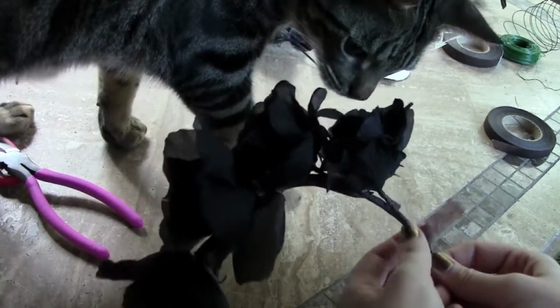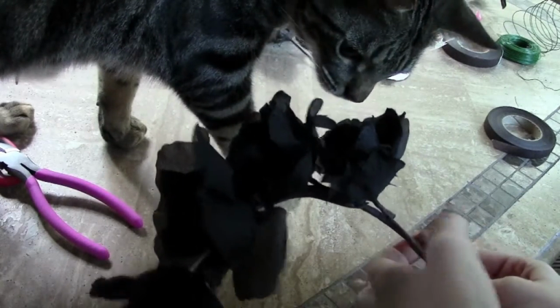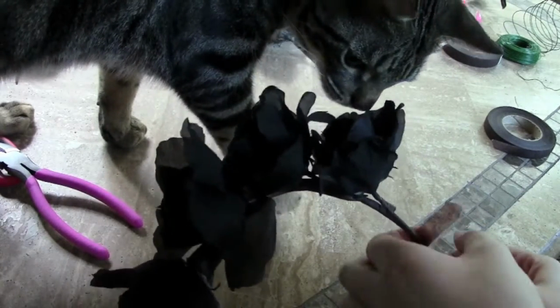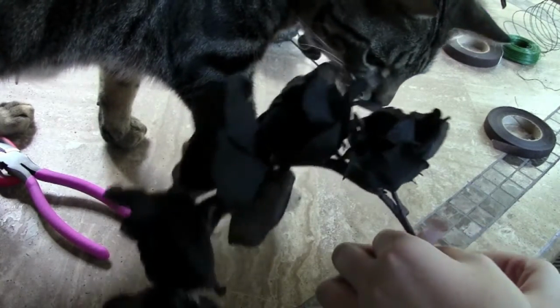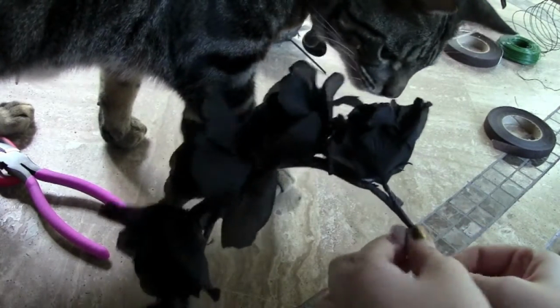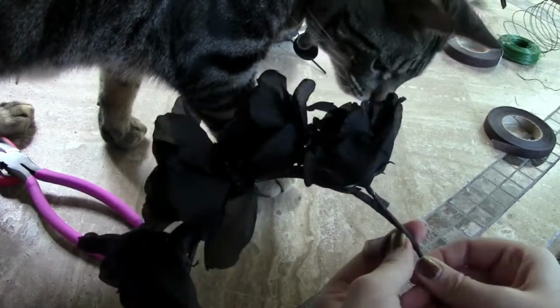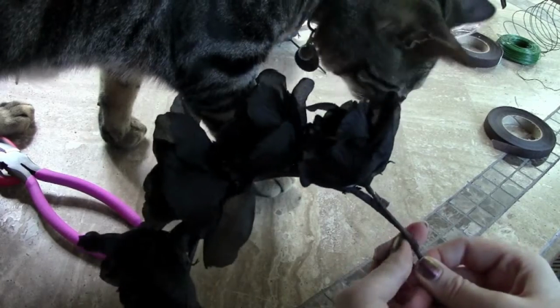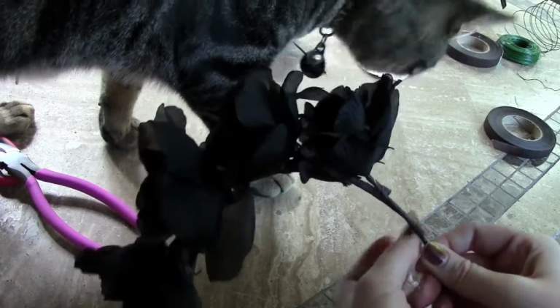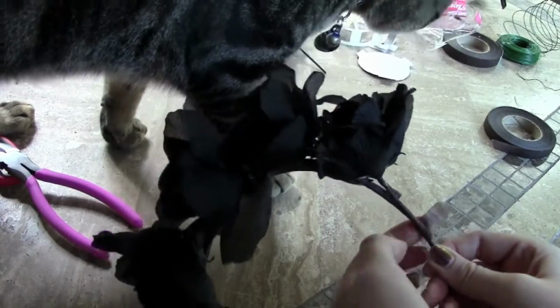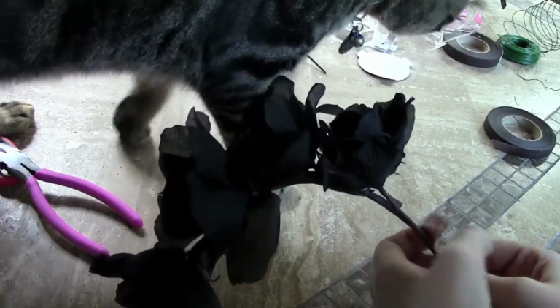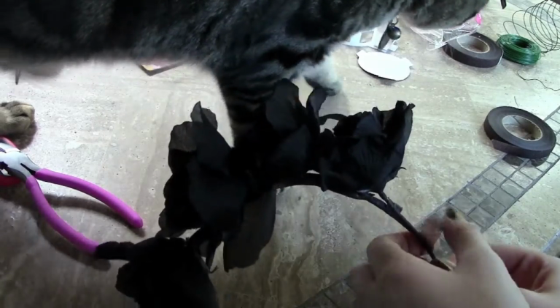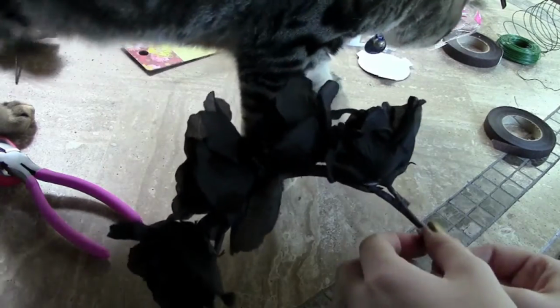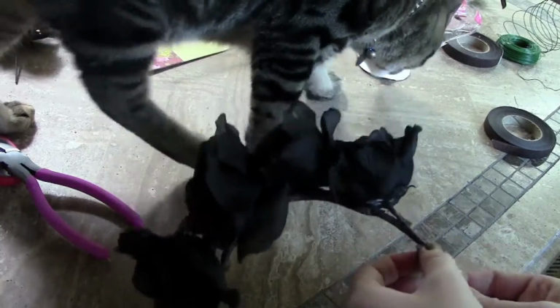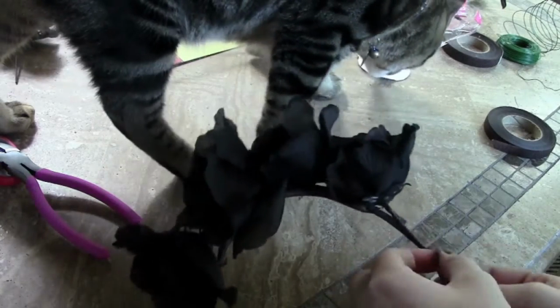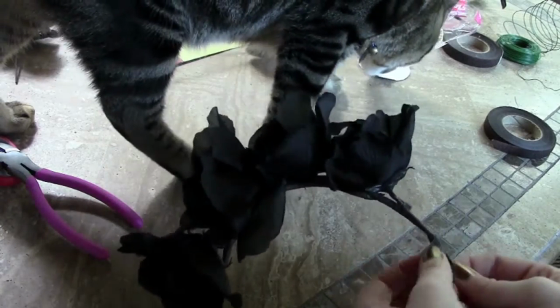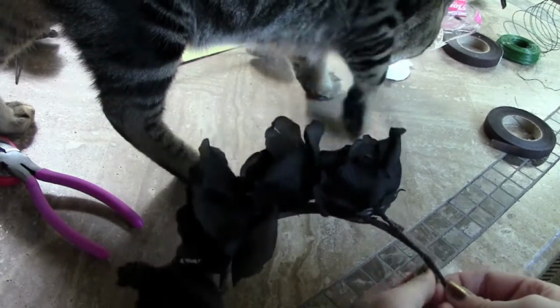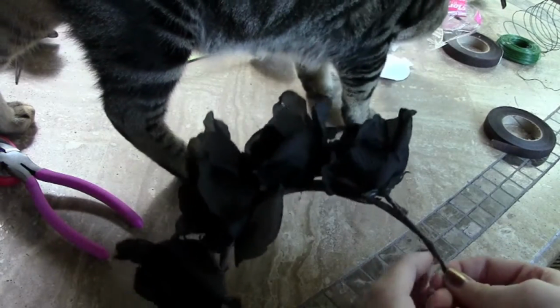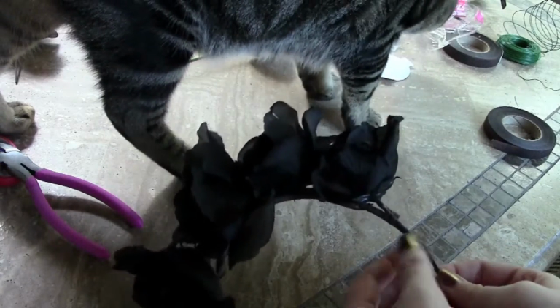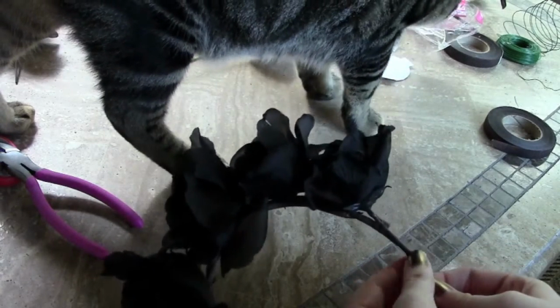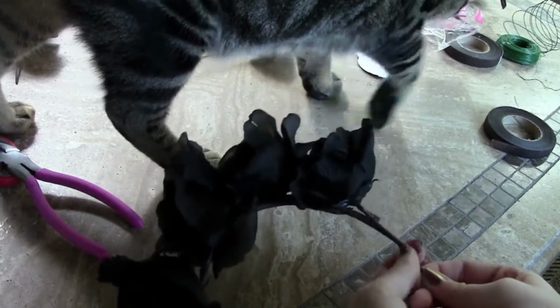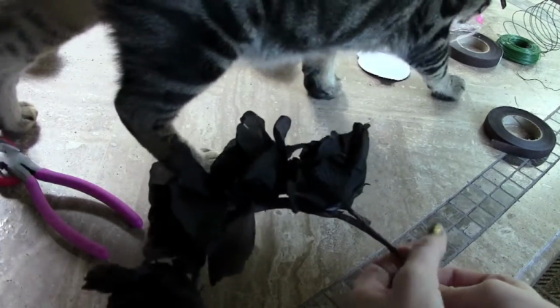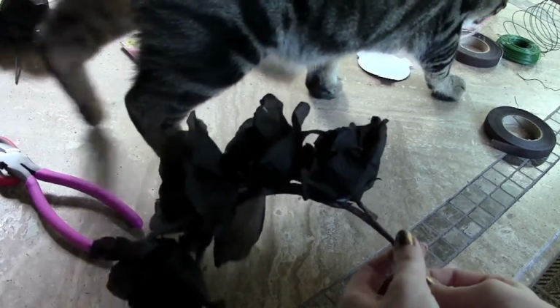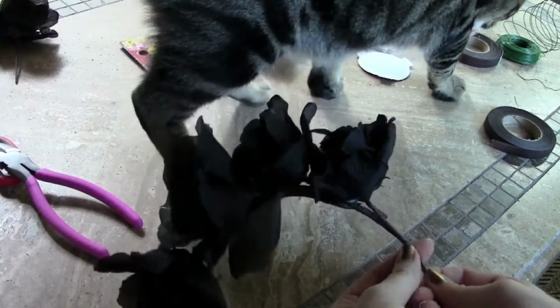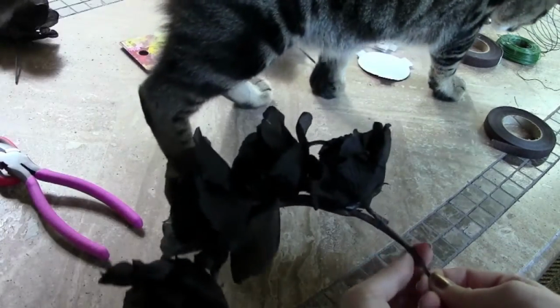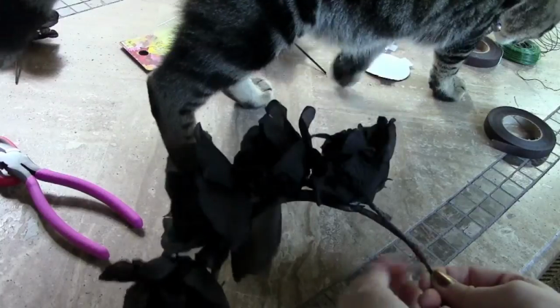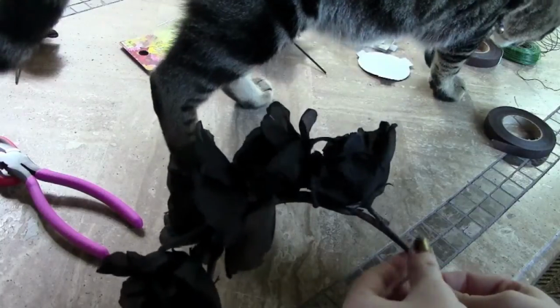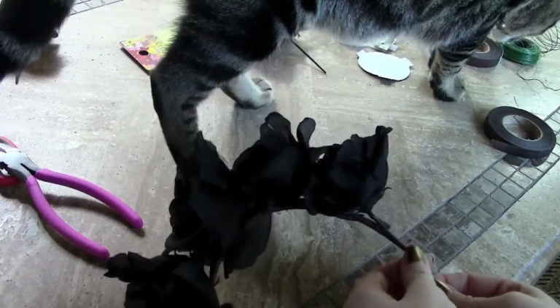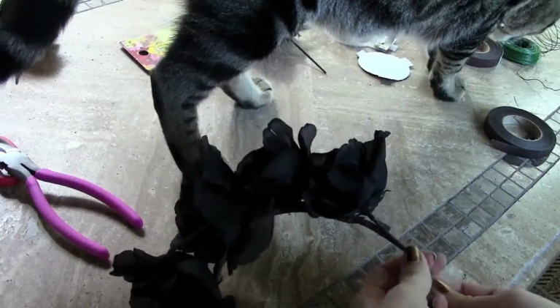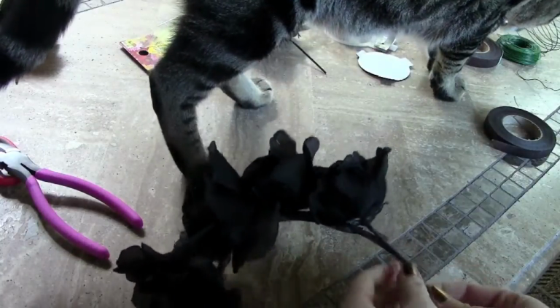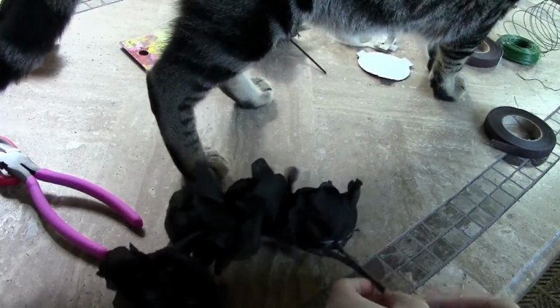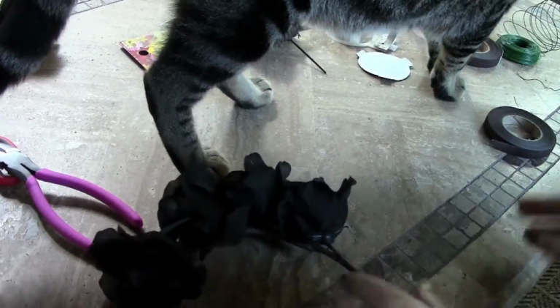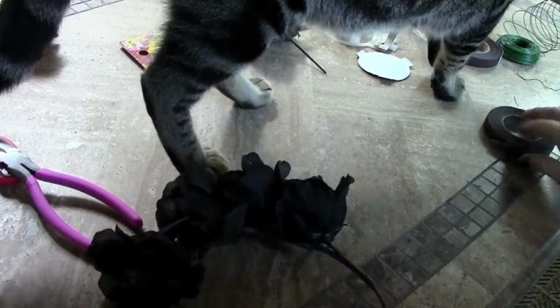And here's a surprise cat attack! This is my cat Wally — he is probably the most curious cat we have. He came over to investigate what I was doing.